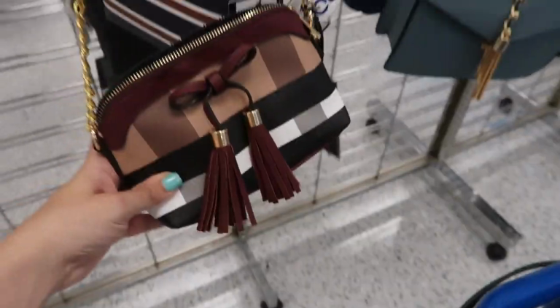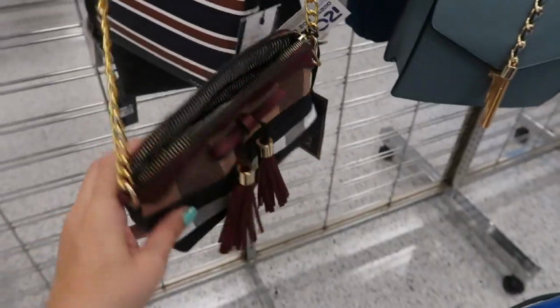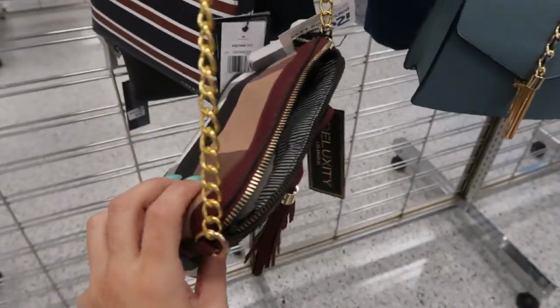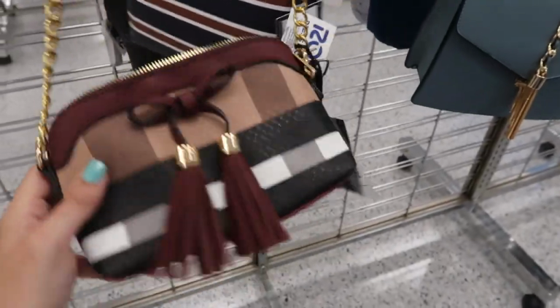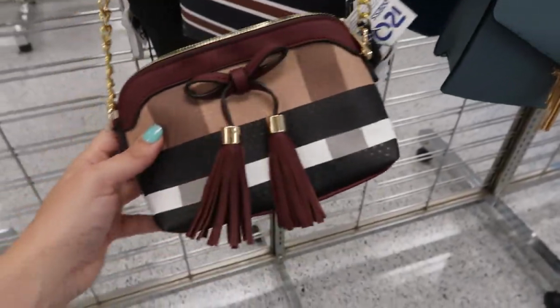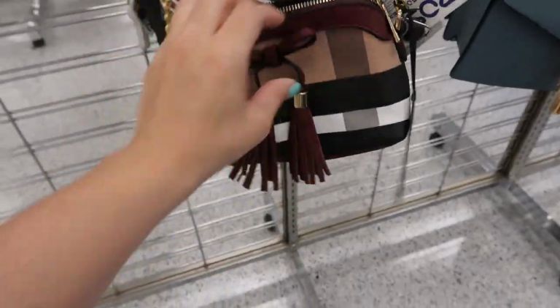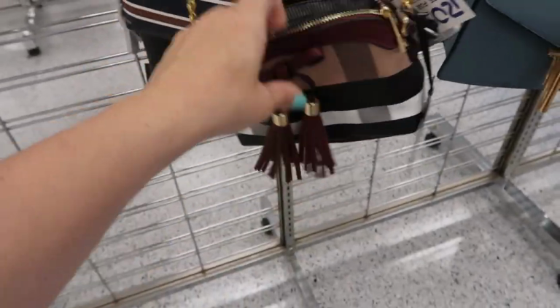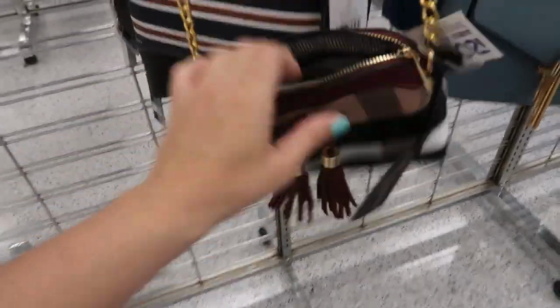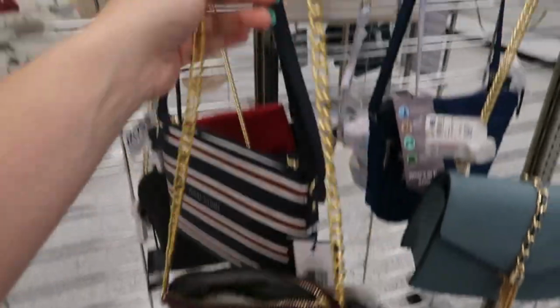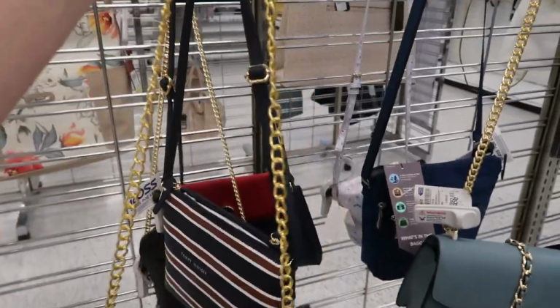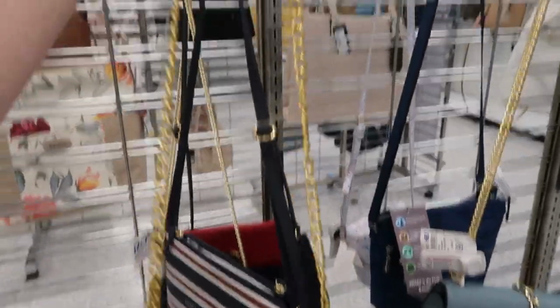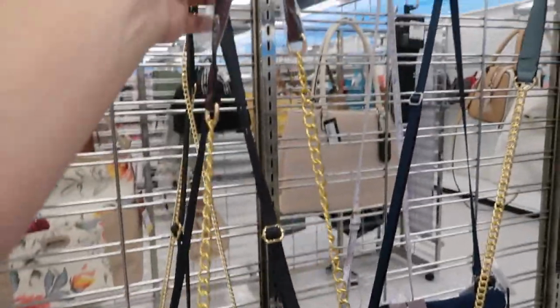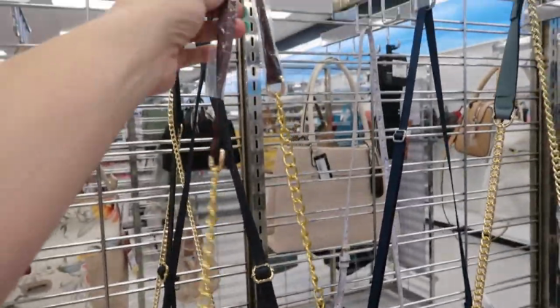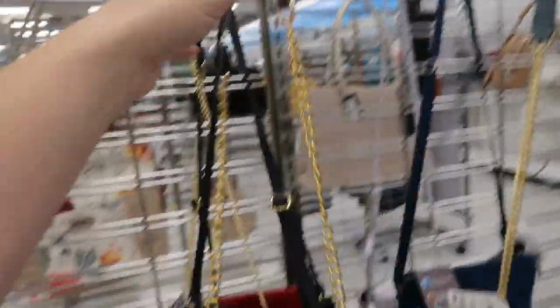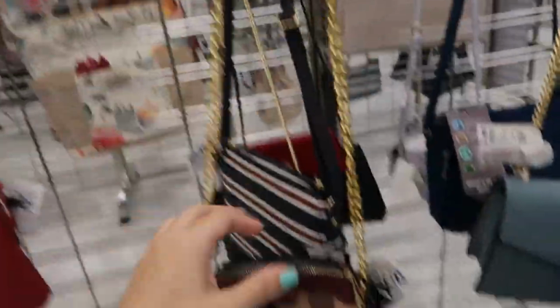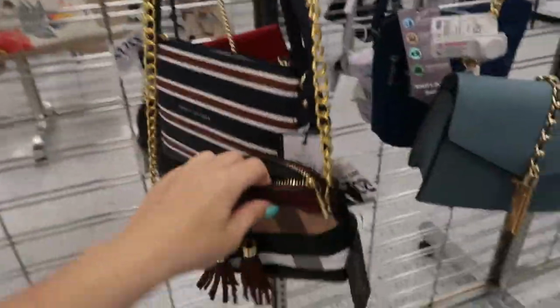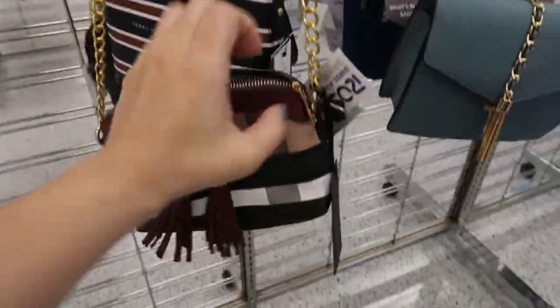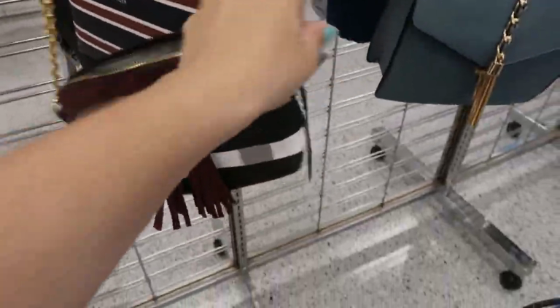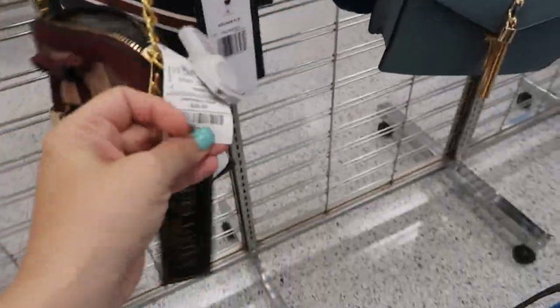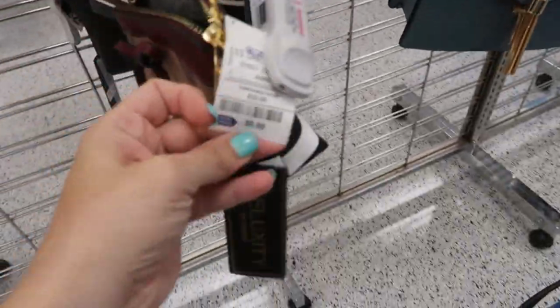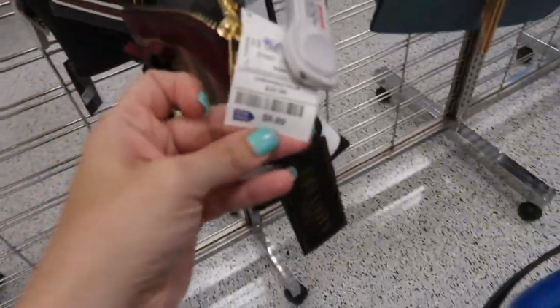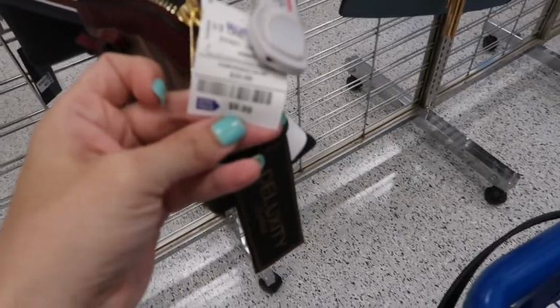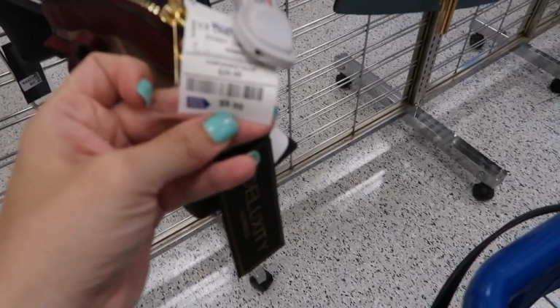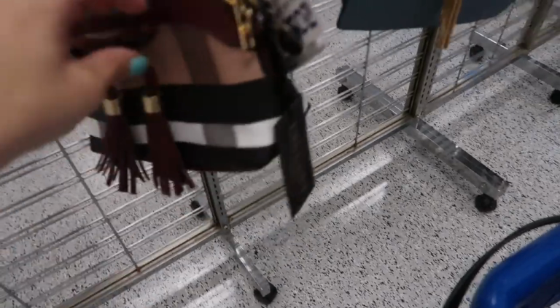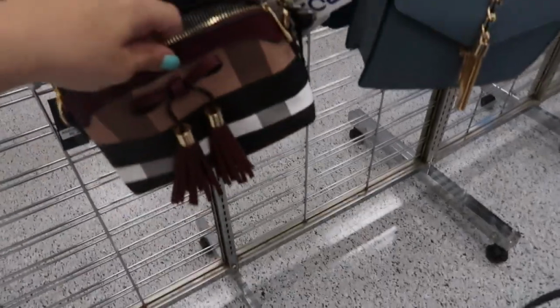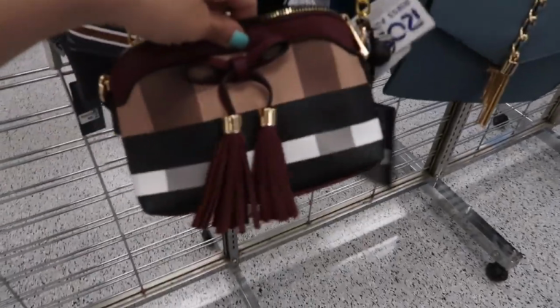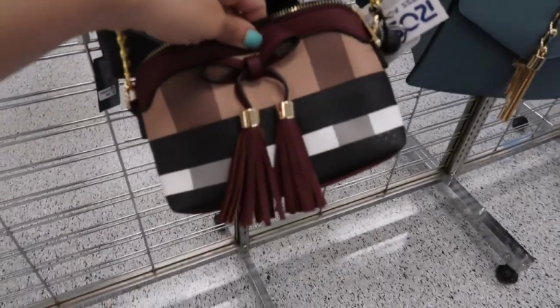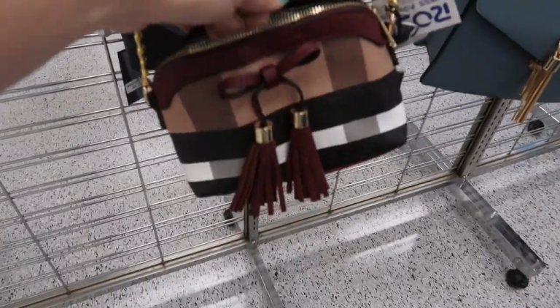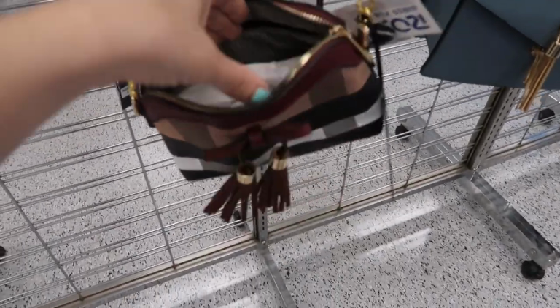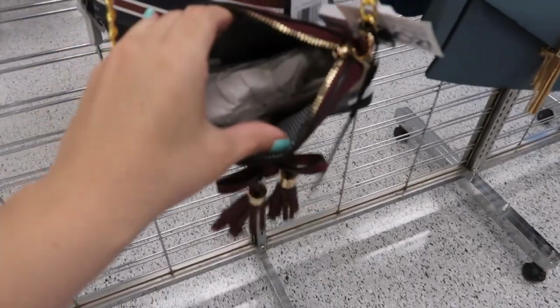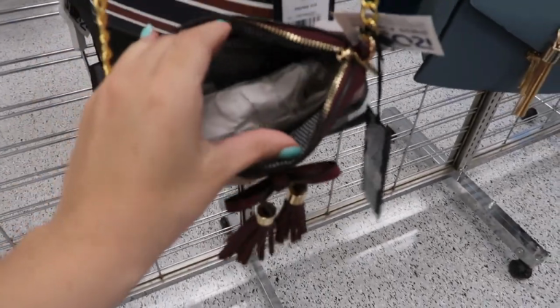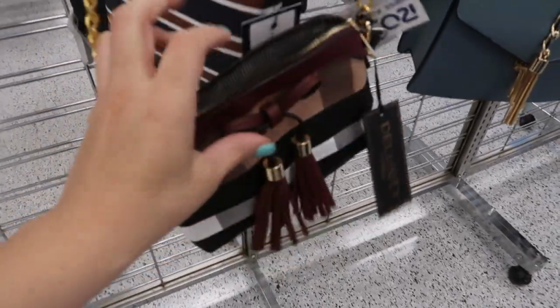How cute is this little plaid crossbody? It has a metal chain and then a little leather on the top, but this is only $9.99. I love that.